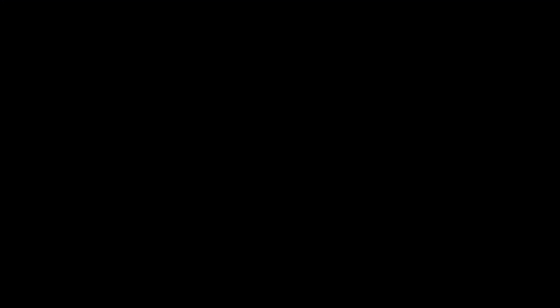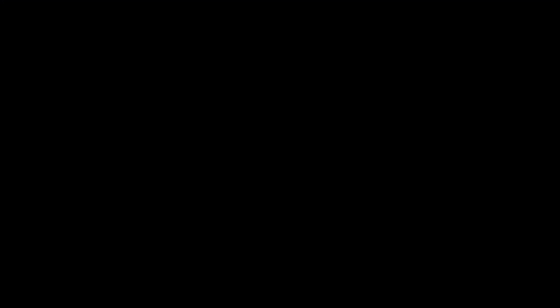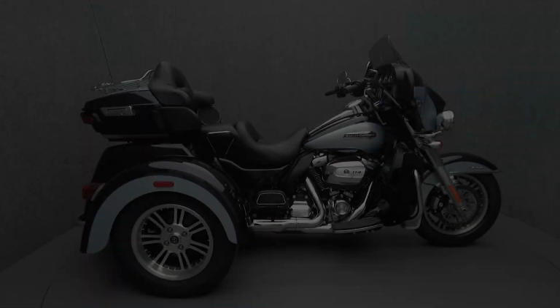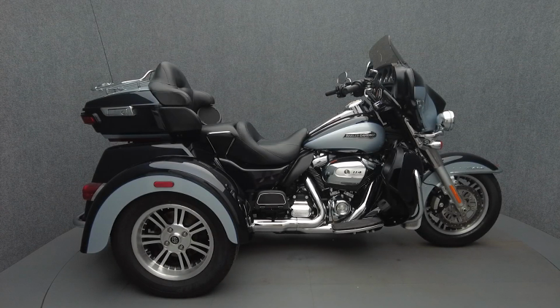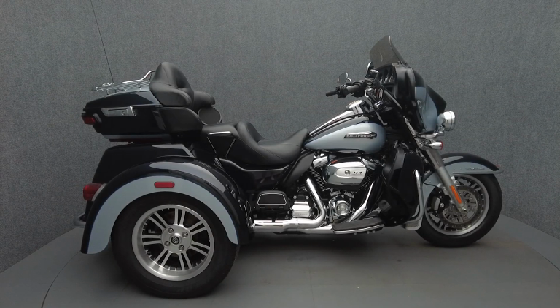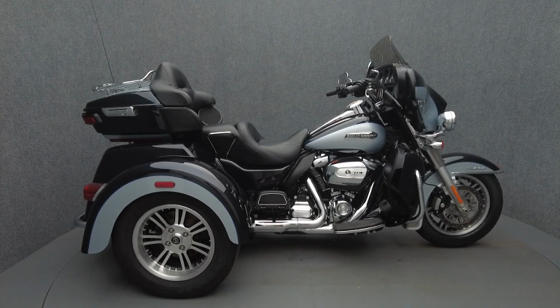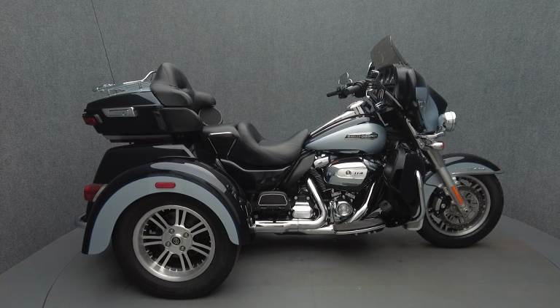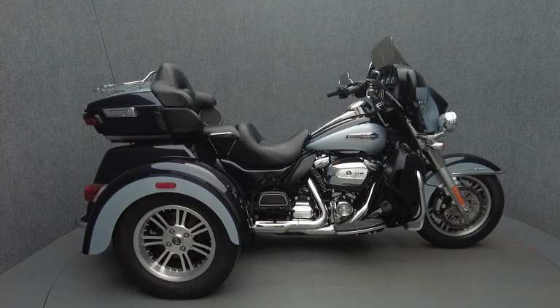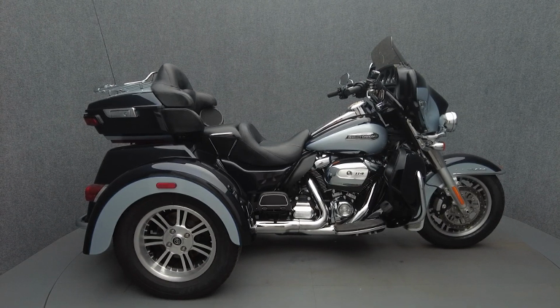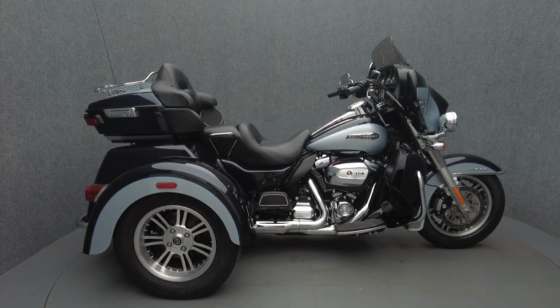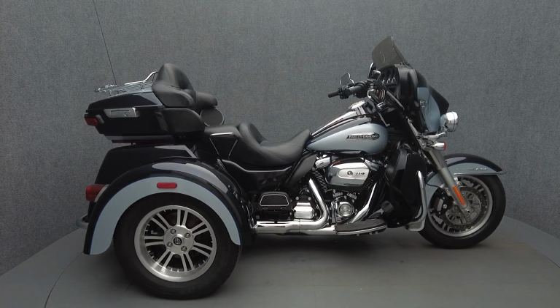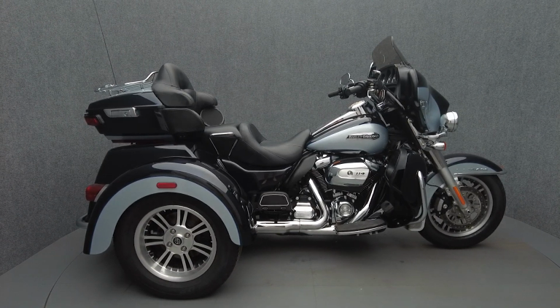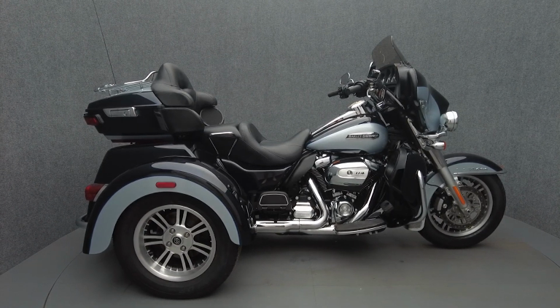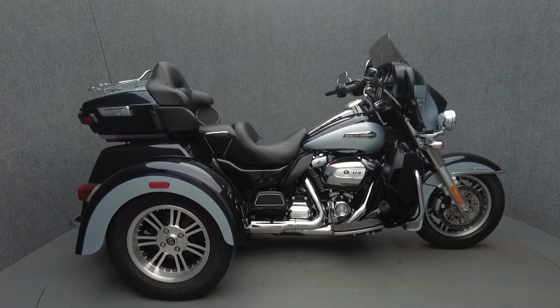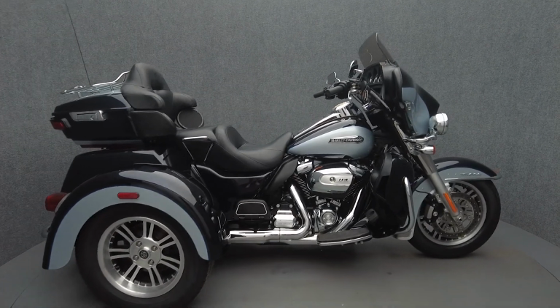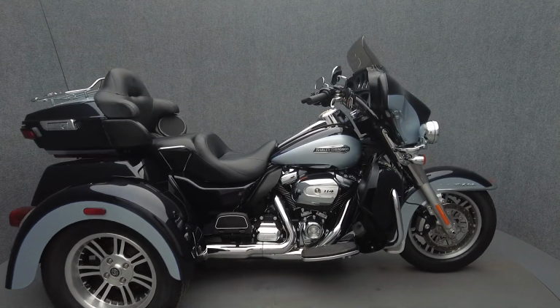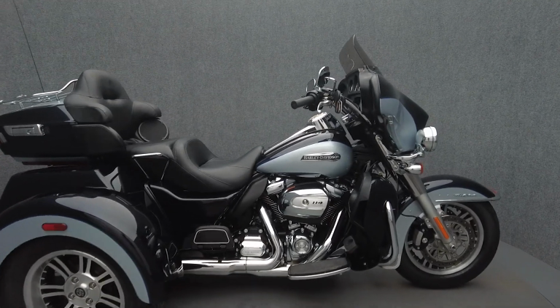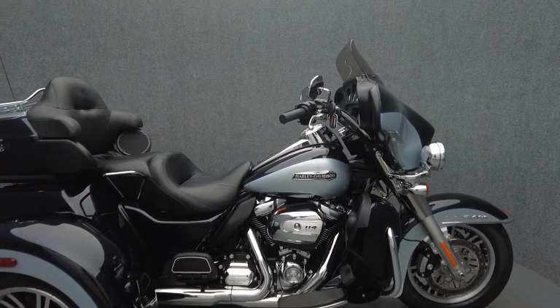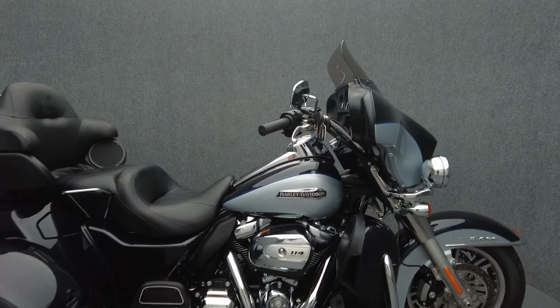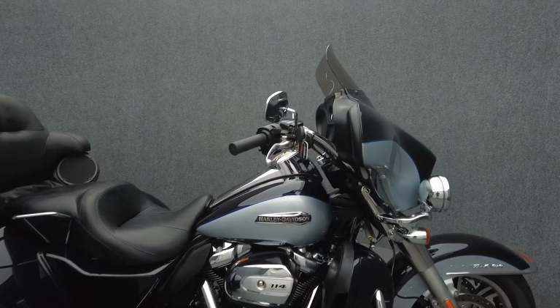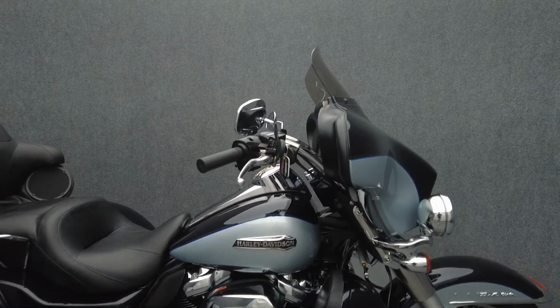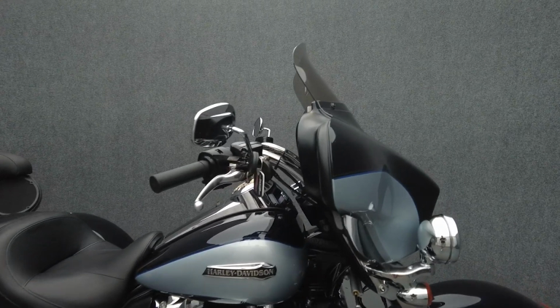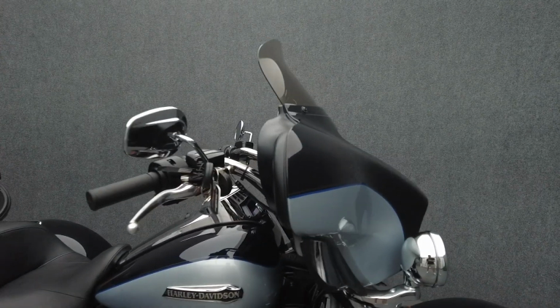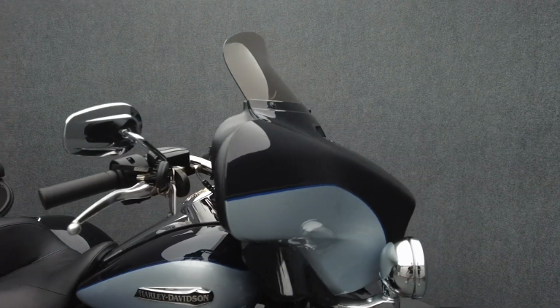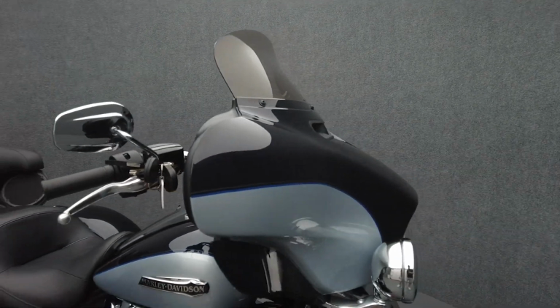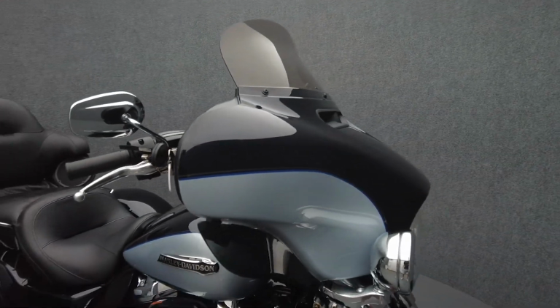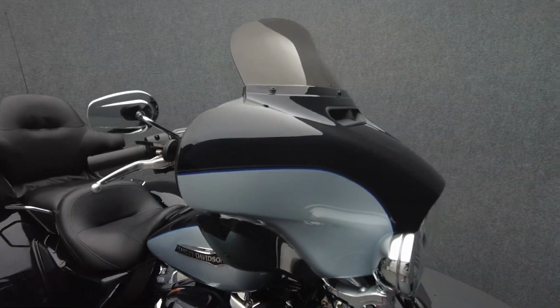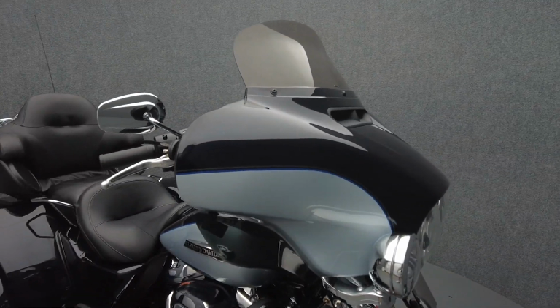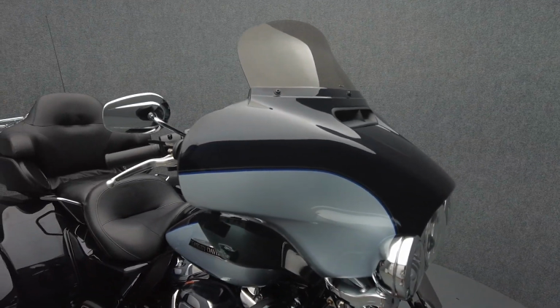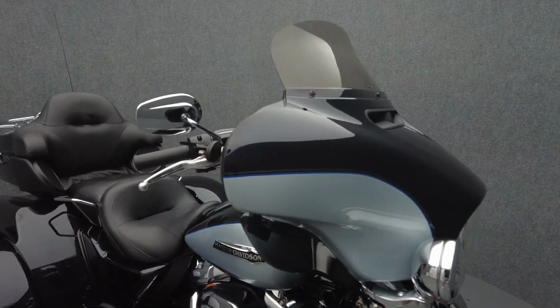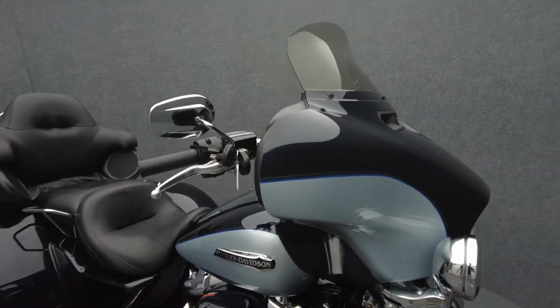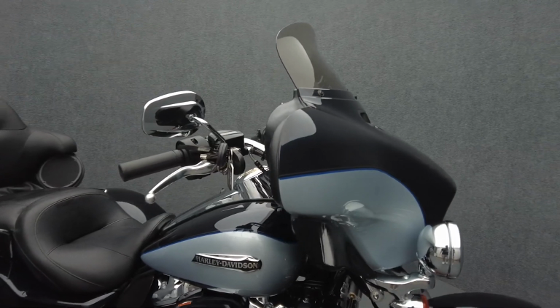Hey everyone, this is Keegan from National Power Sports. This one-owner 2019 Harley-Davidson Tri-Glide Ultra Classic with only 2,053 miles passes New Hampshire State Inspection and runs well.